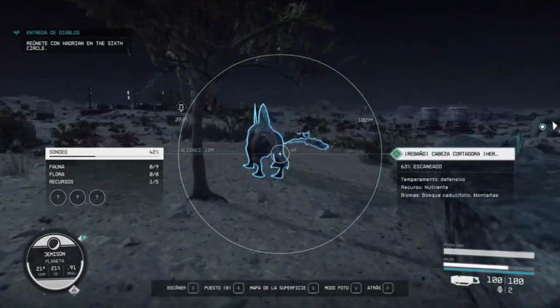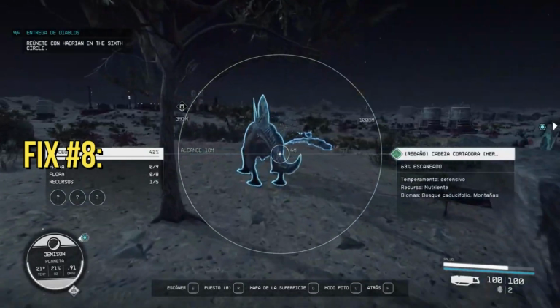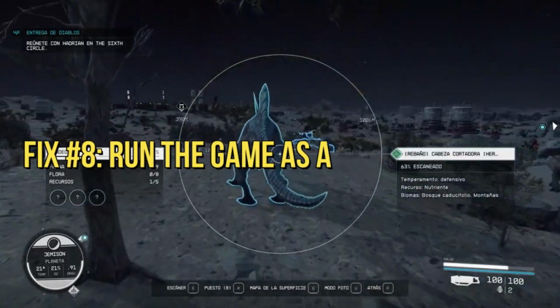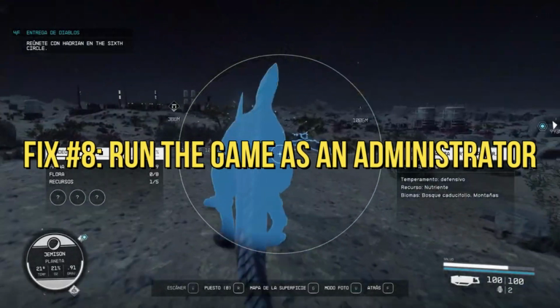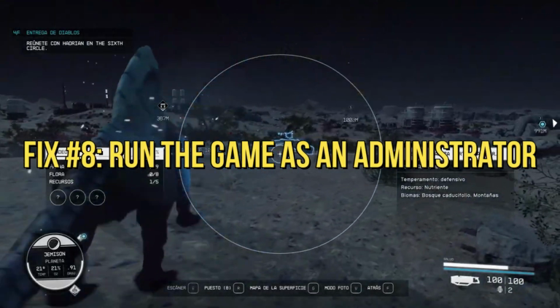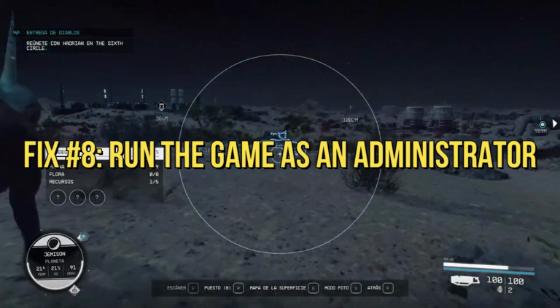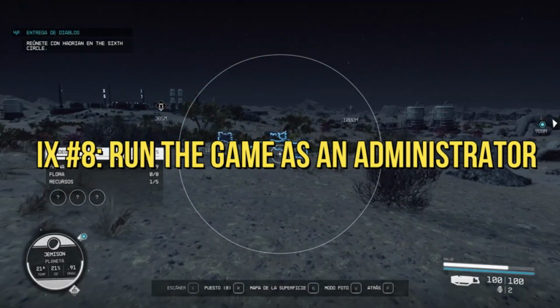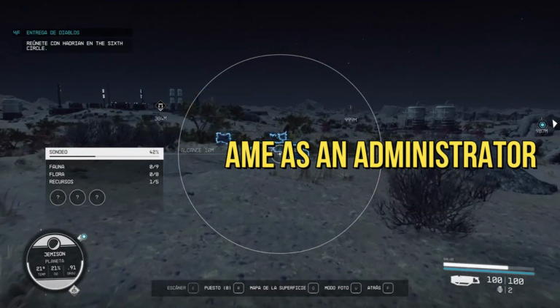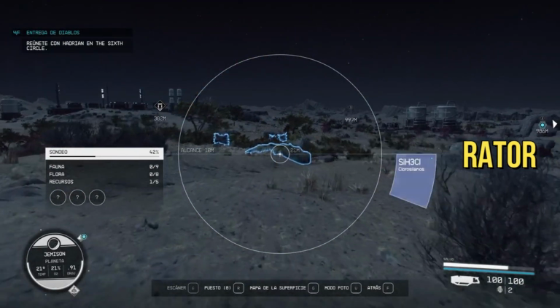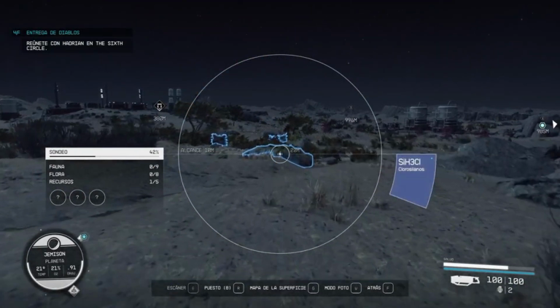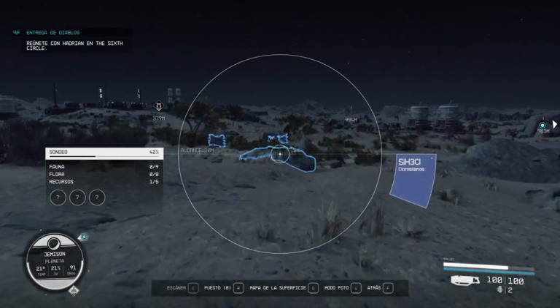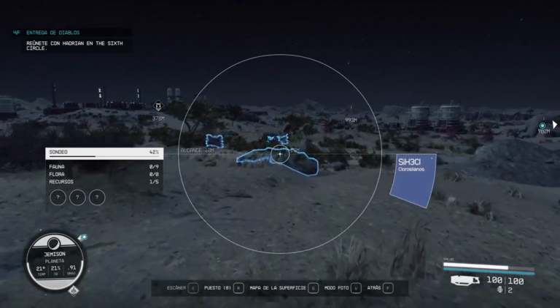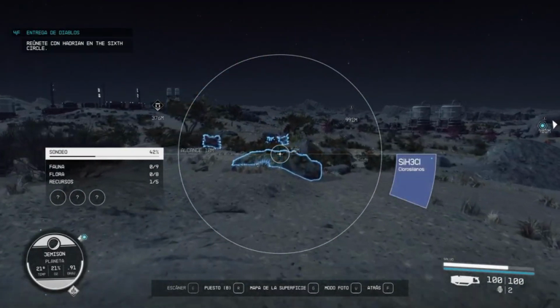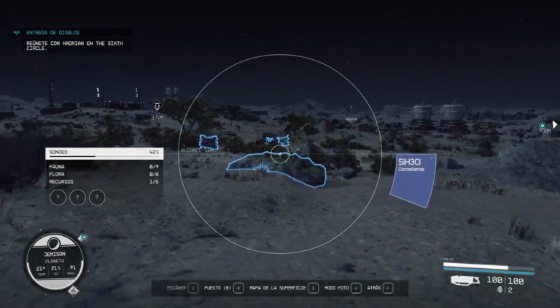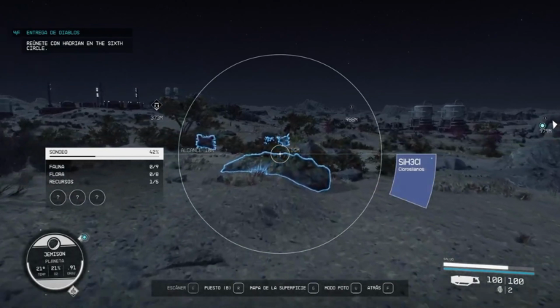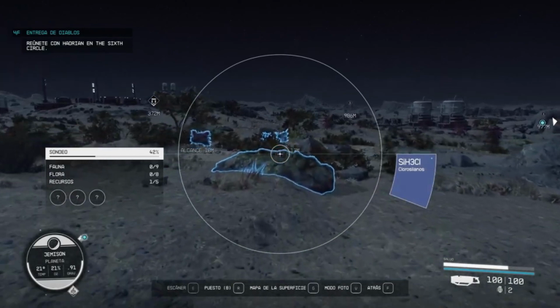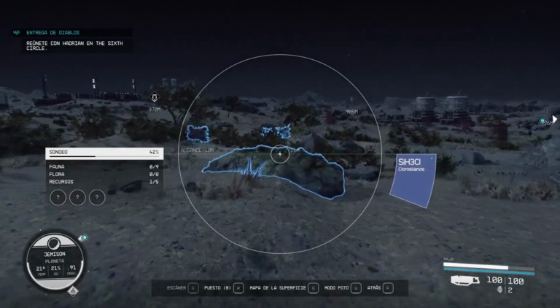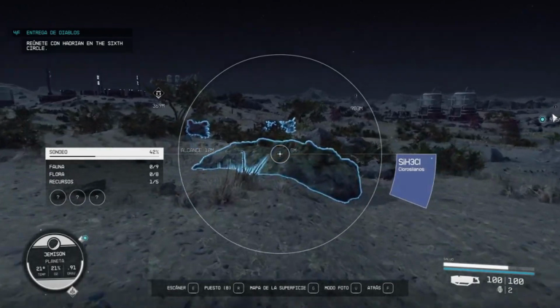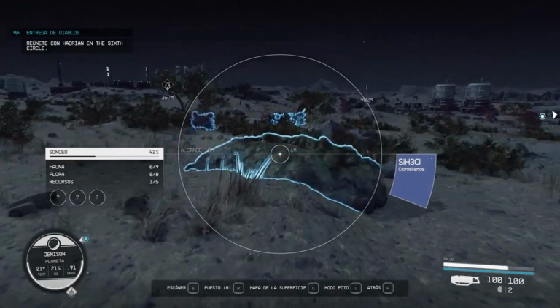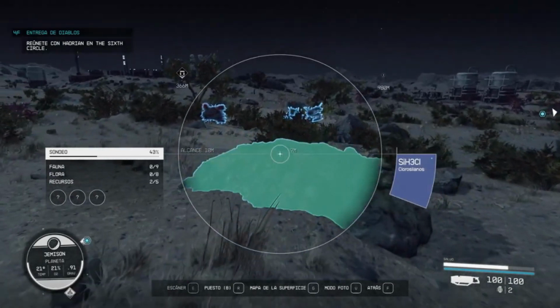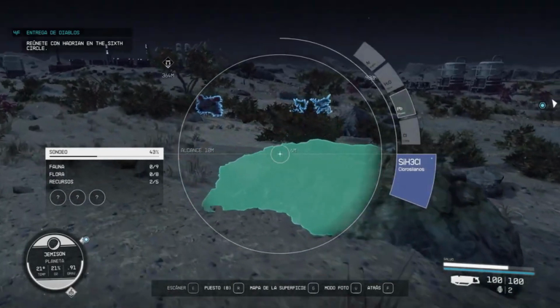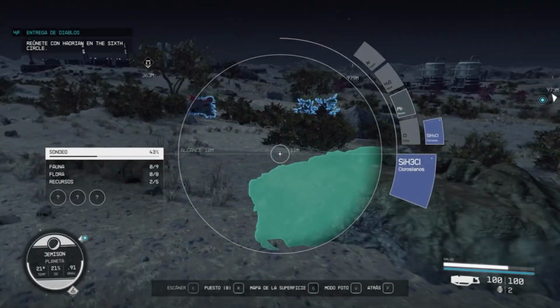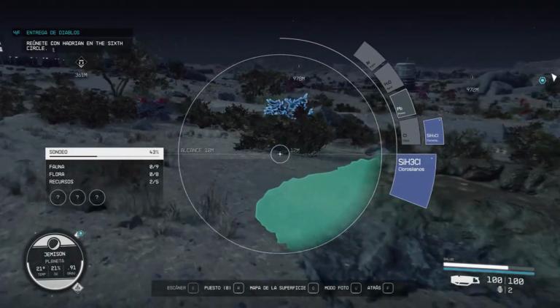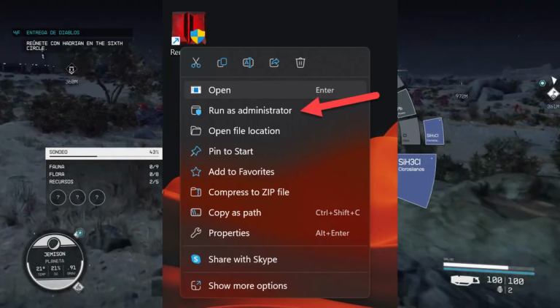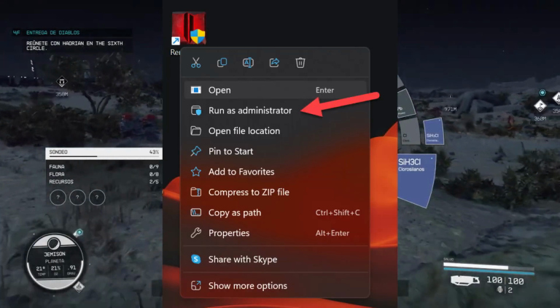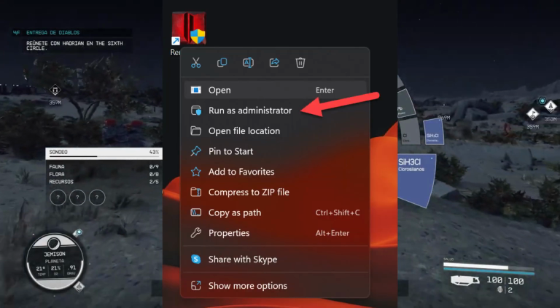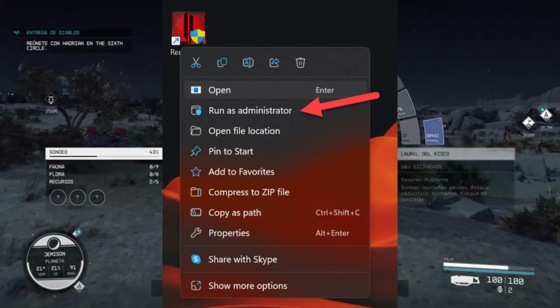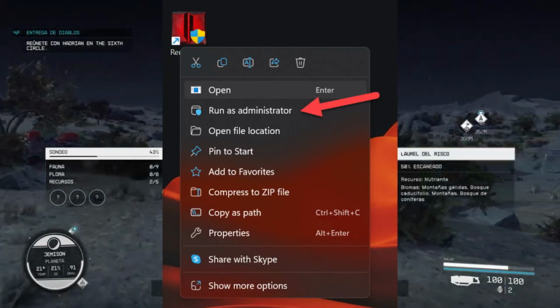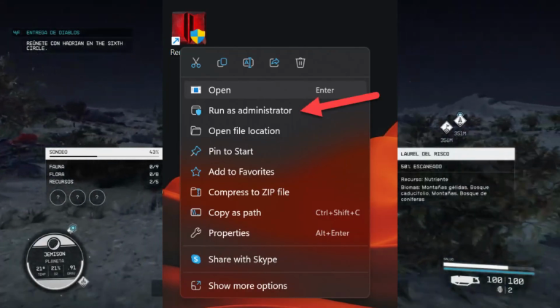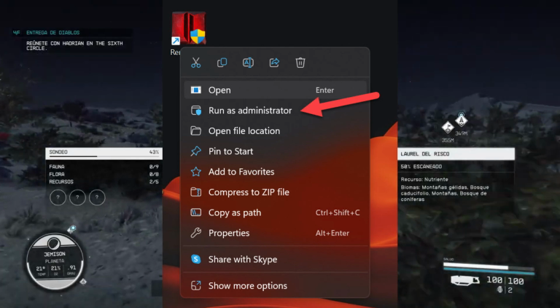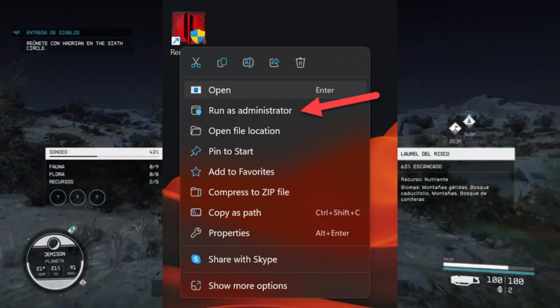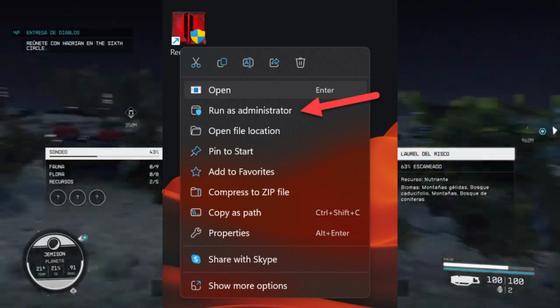Run the game as an administrator. Running the game with administrator privileges can sometimes resolve crashes related to permissions. Right-click on the game's executable file and choose Run as administrator.